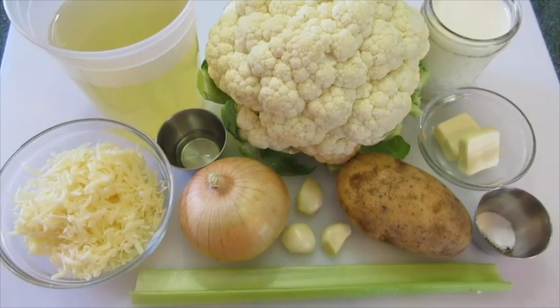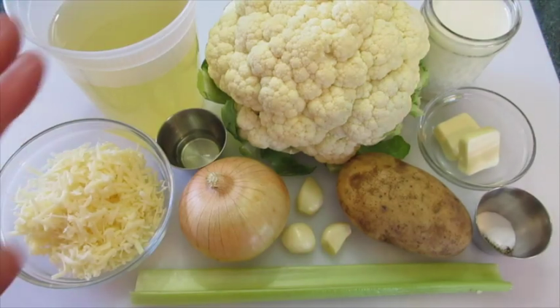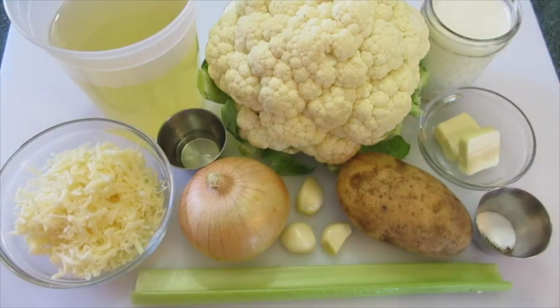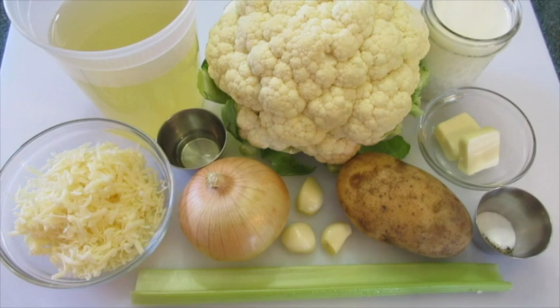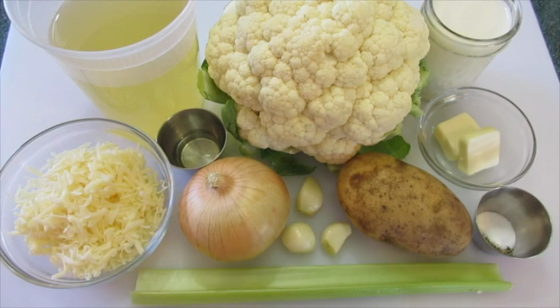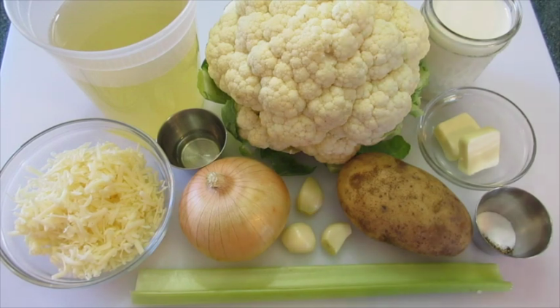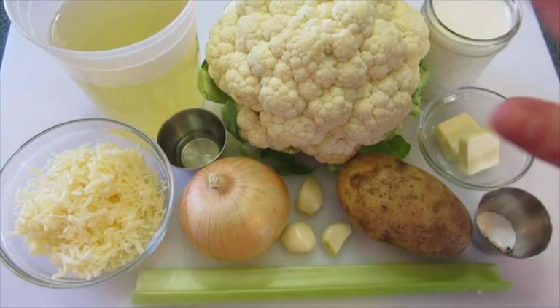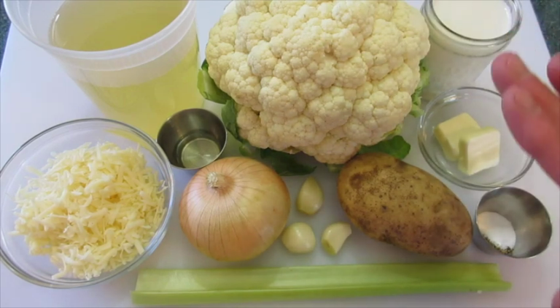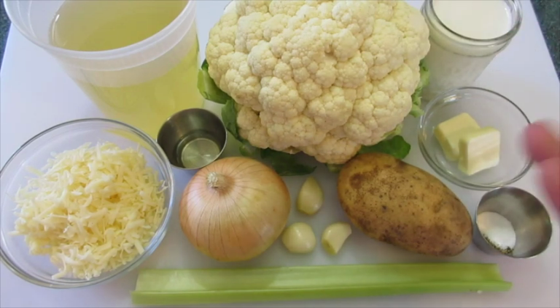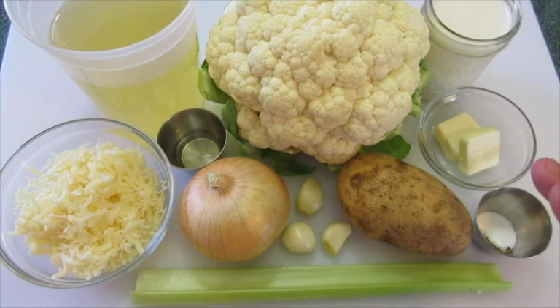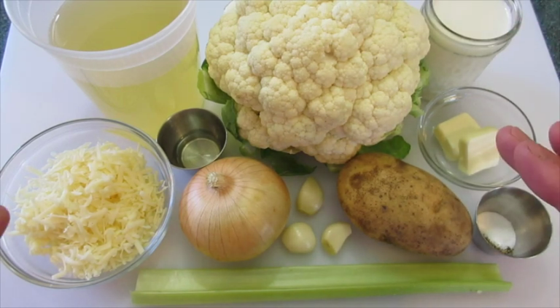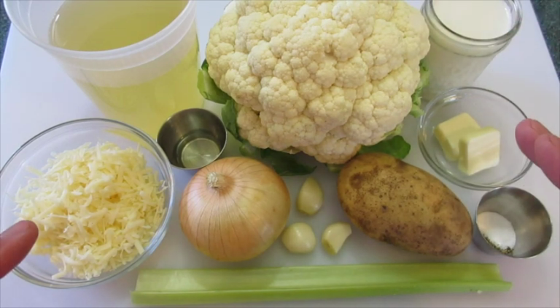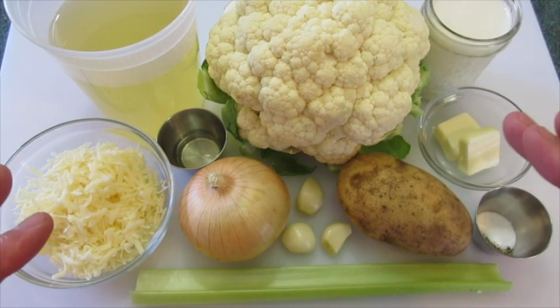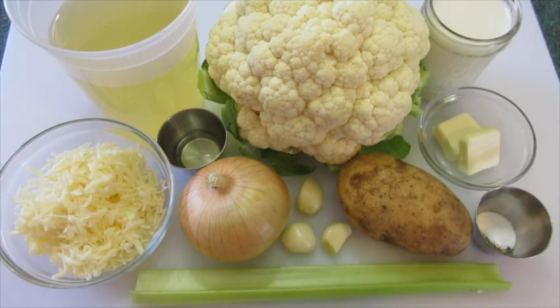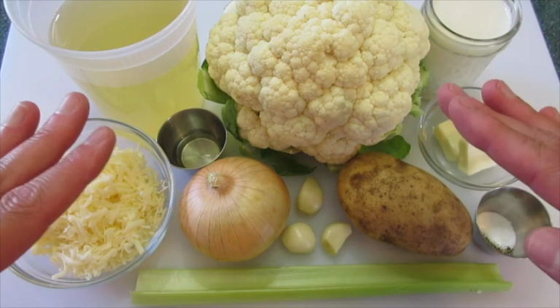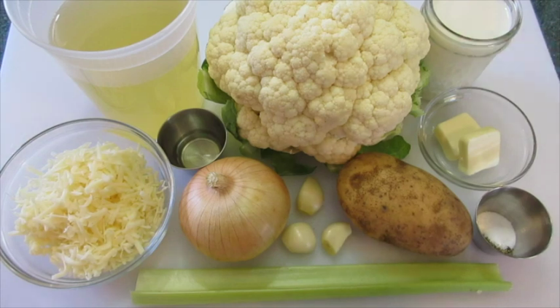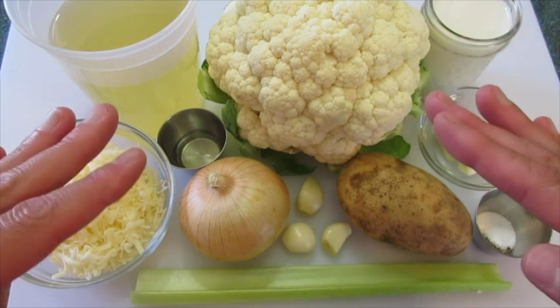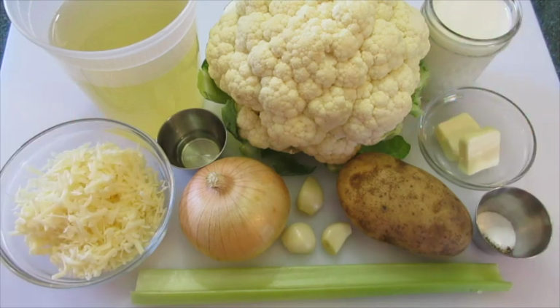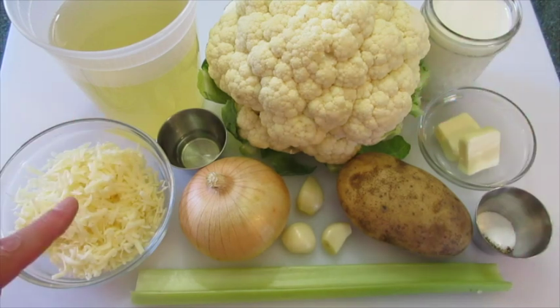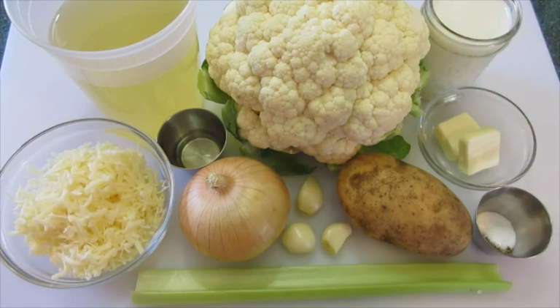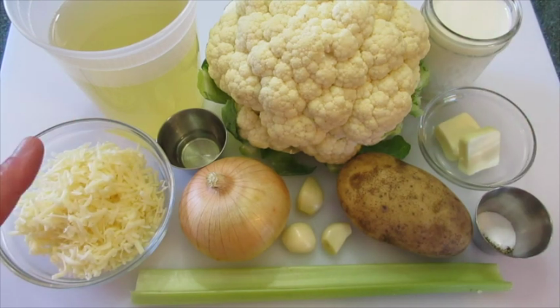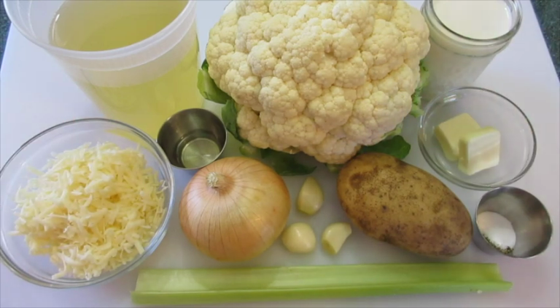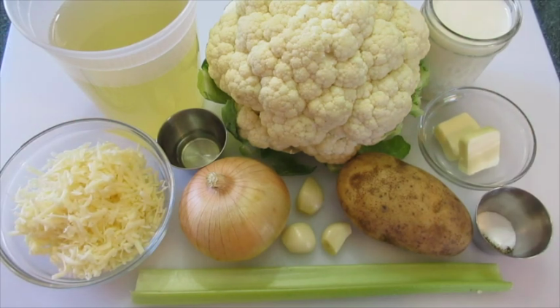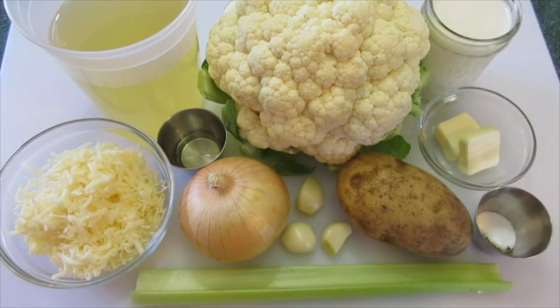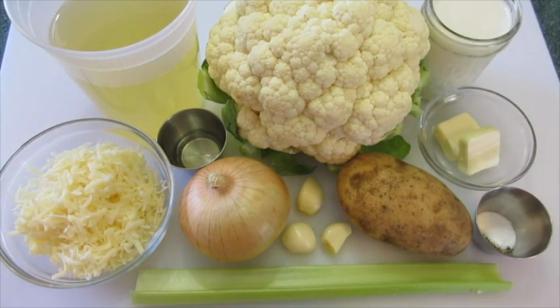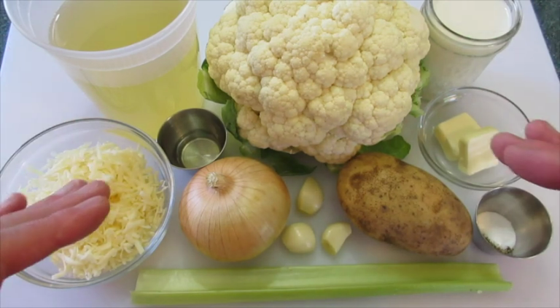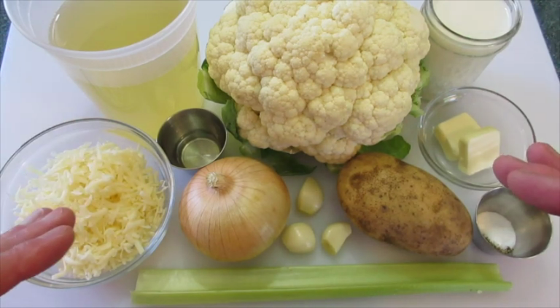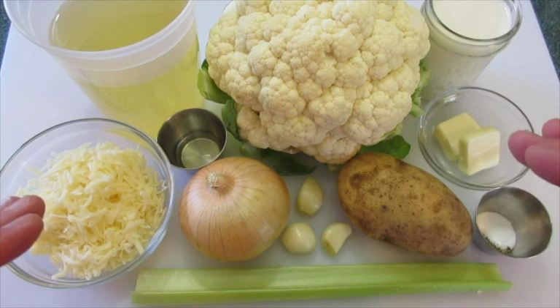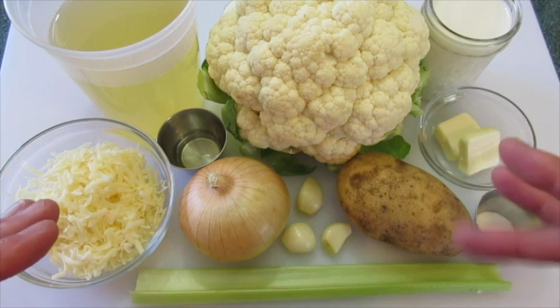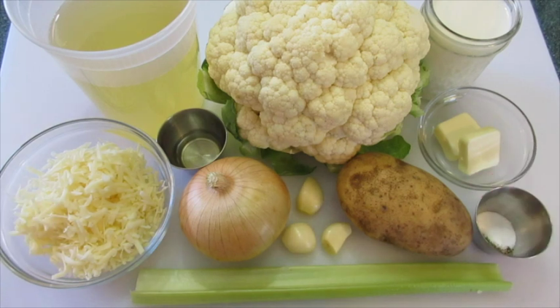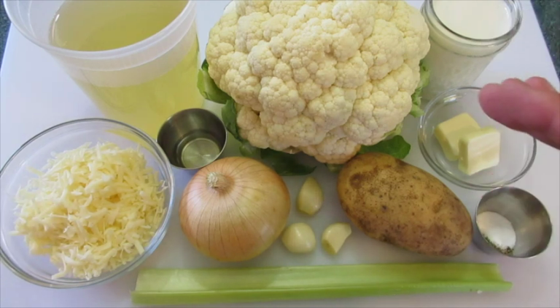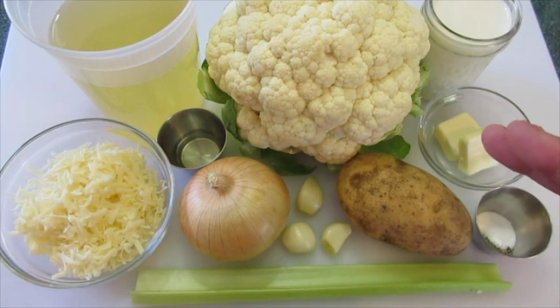Welcome everyone. I'm Deronda with Foods 101. Today I'm showing you how to make a creamy cauliflower cheddar soup — absolutely delicious for these fall days that are just around the corner.